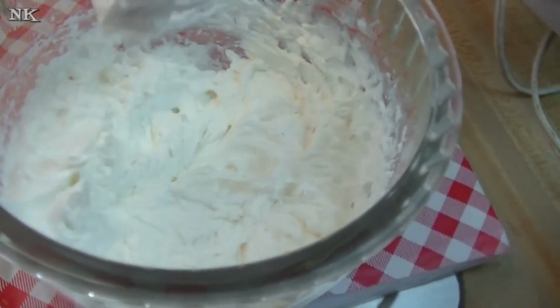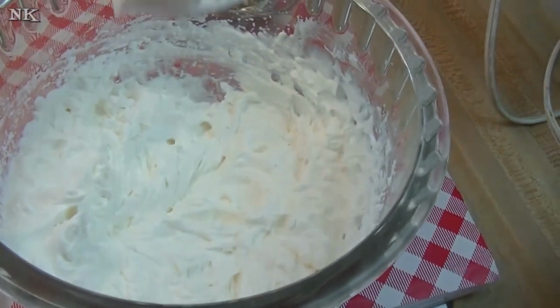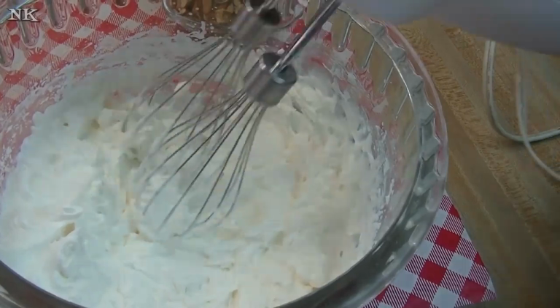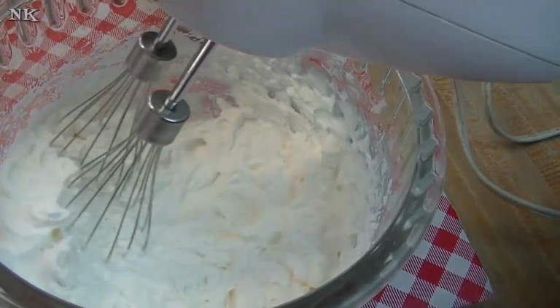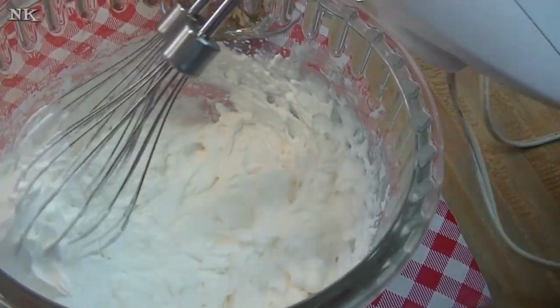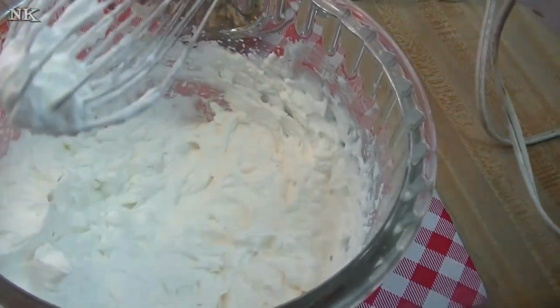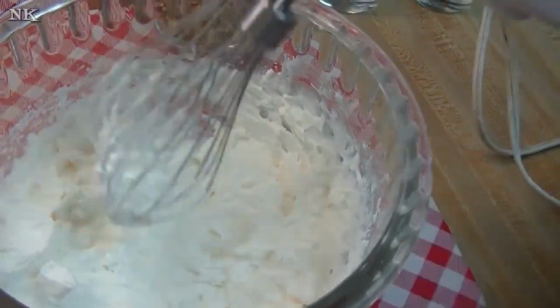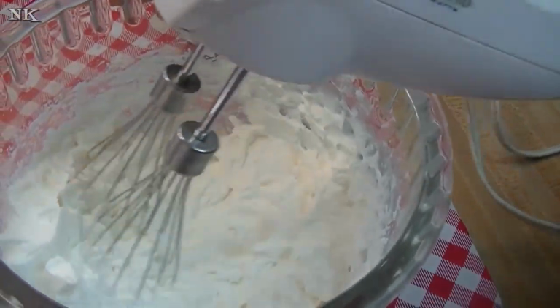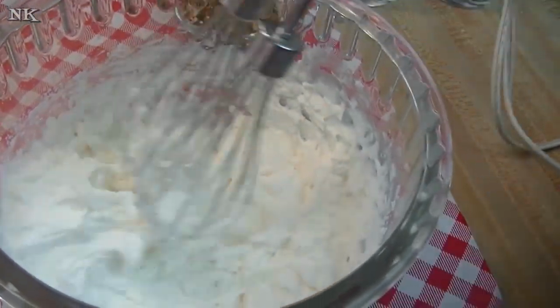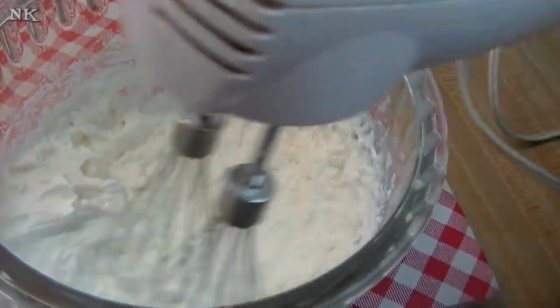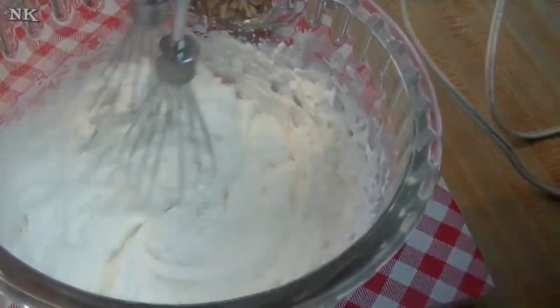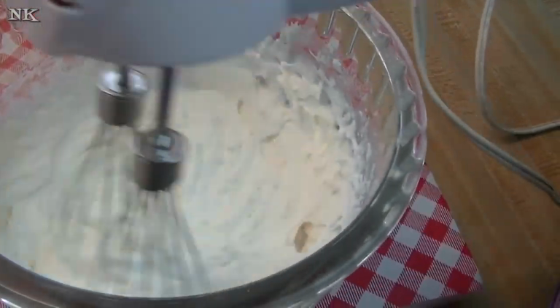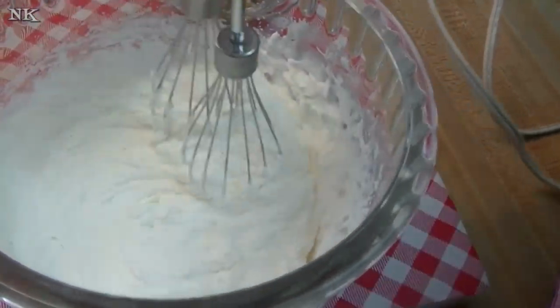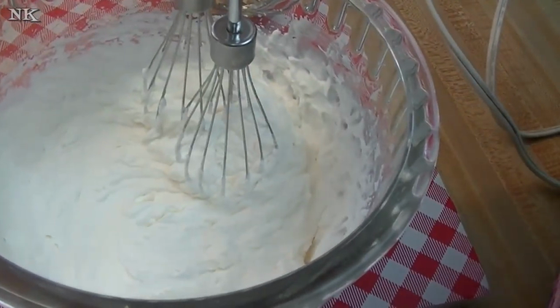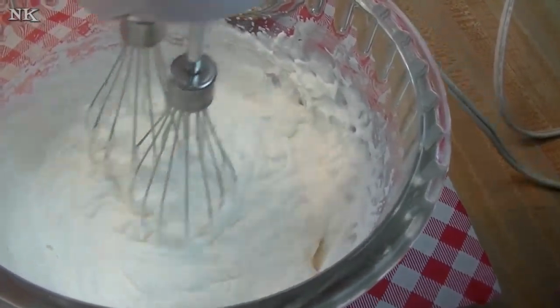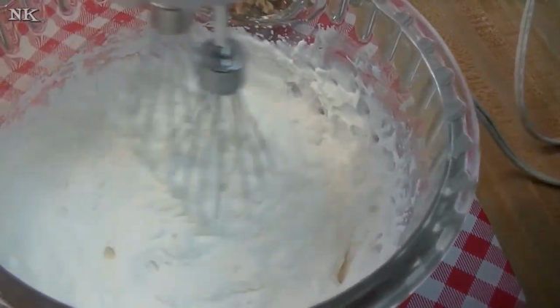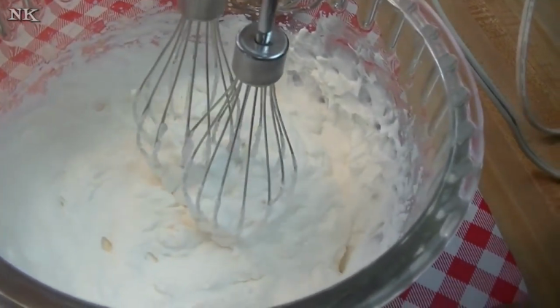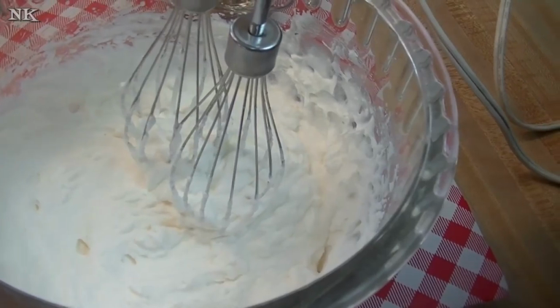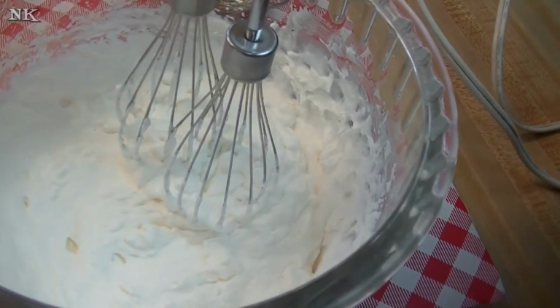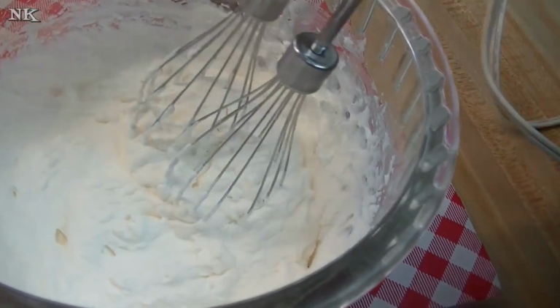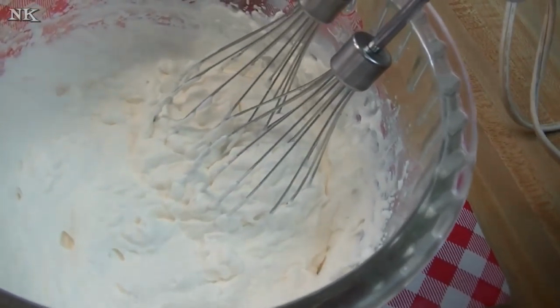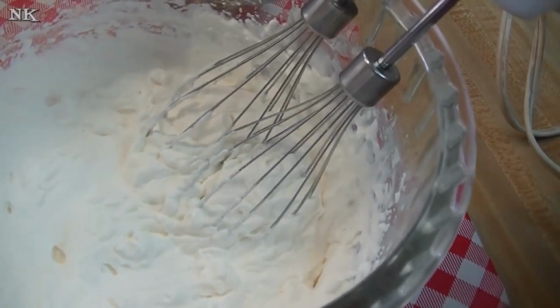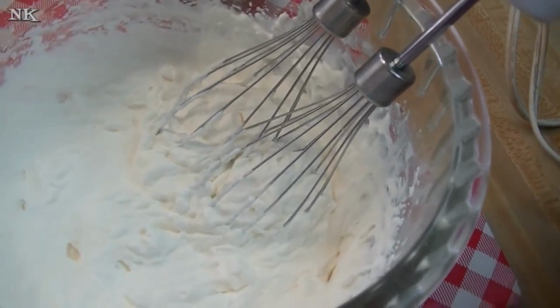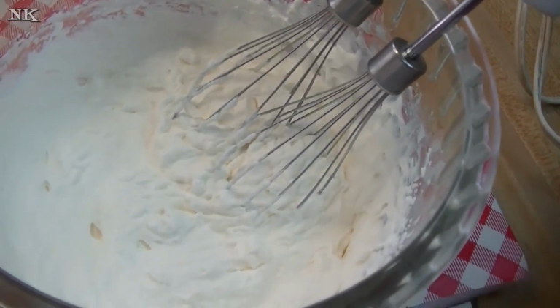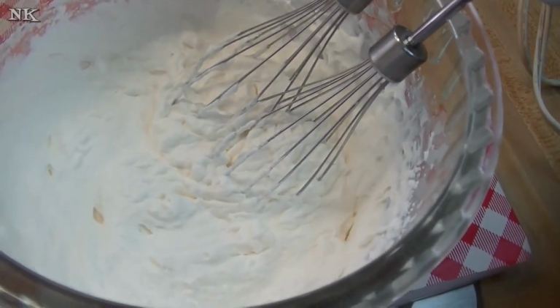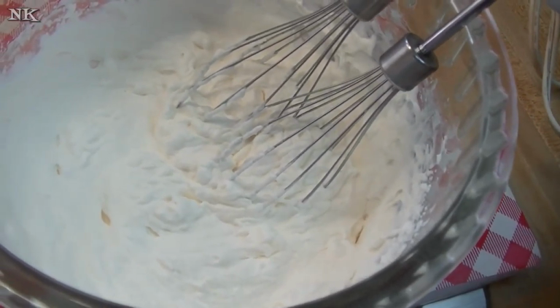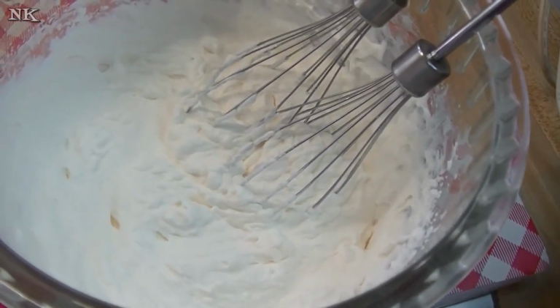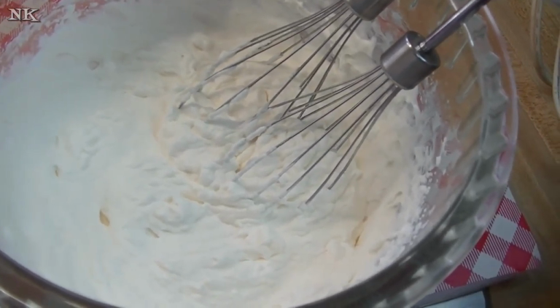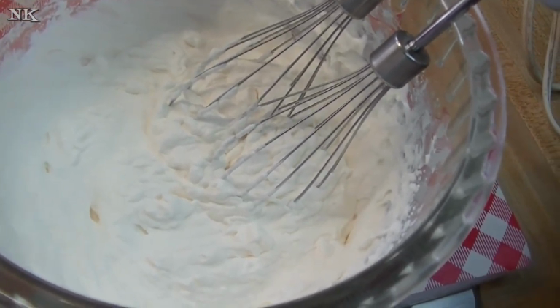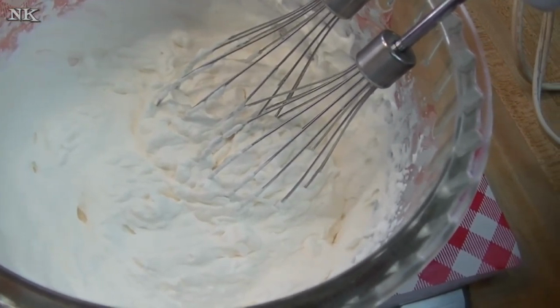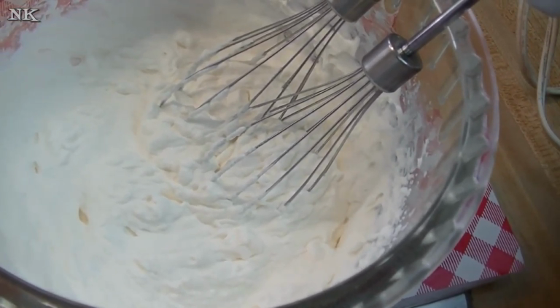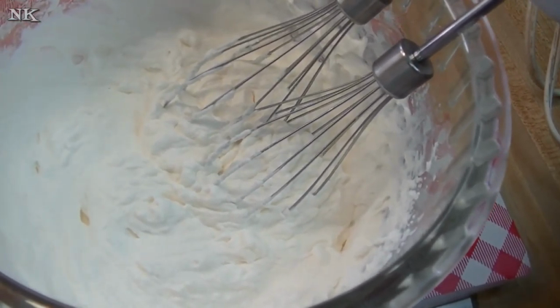And that is whipped cream to stiff peaks. You can whip it just a little bit longer if you like. Now we're going to use this to make a delicious brownie toffee parfait.